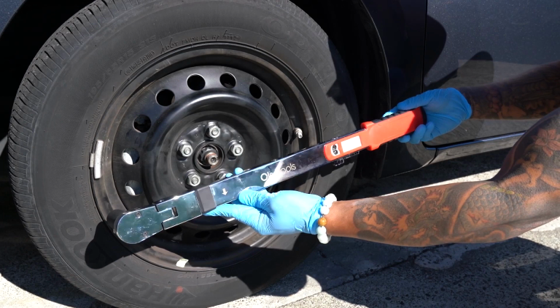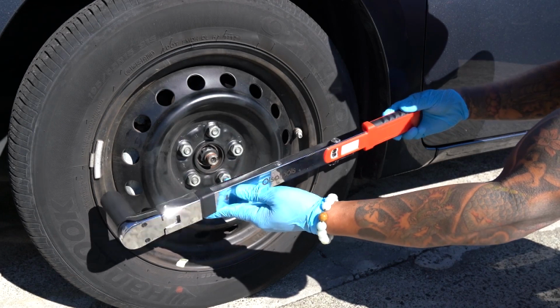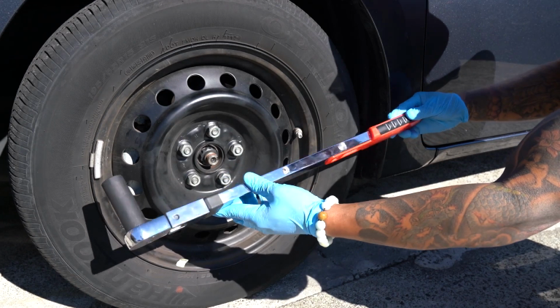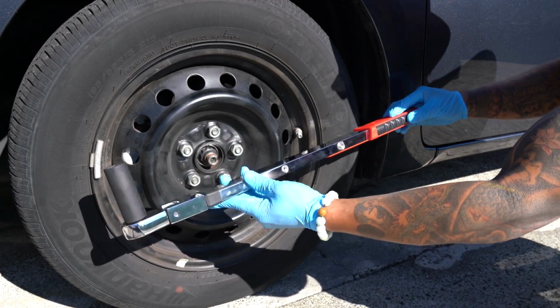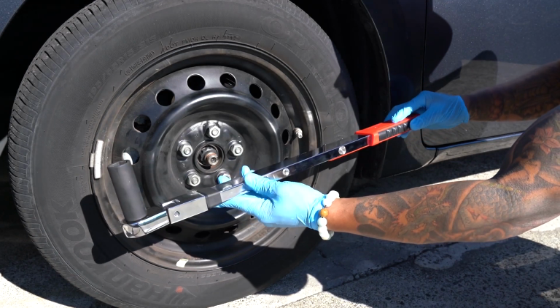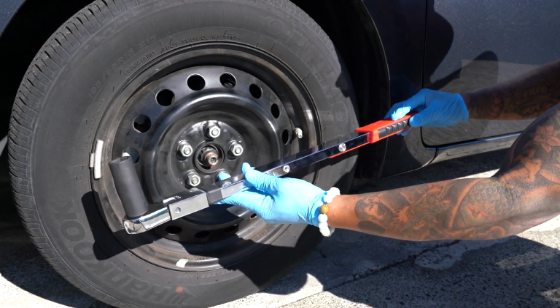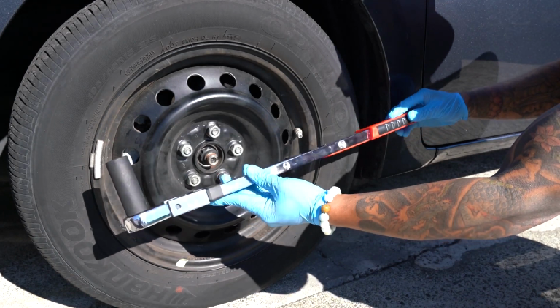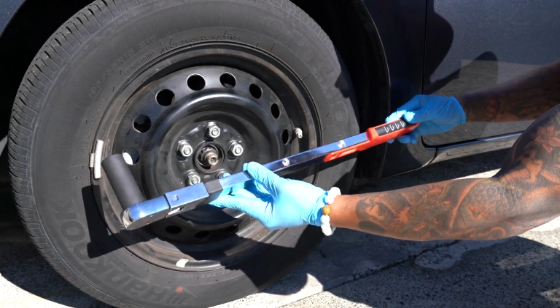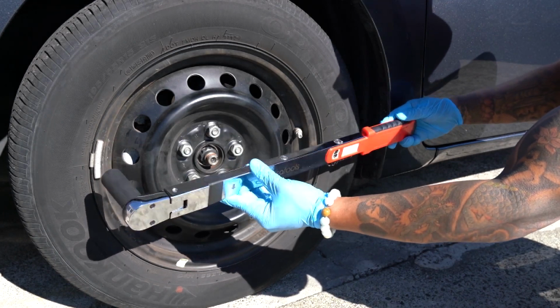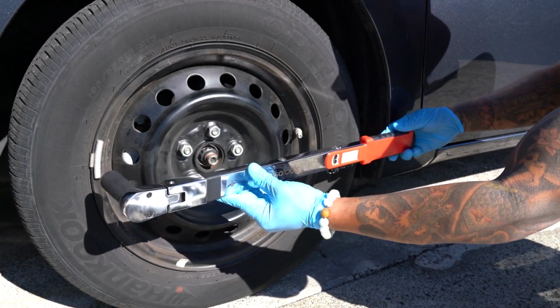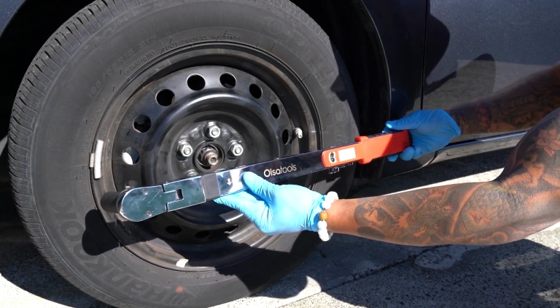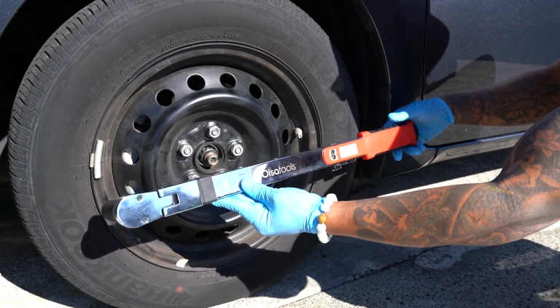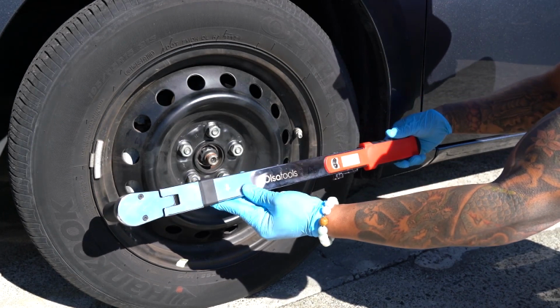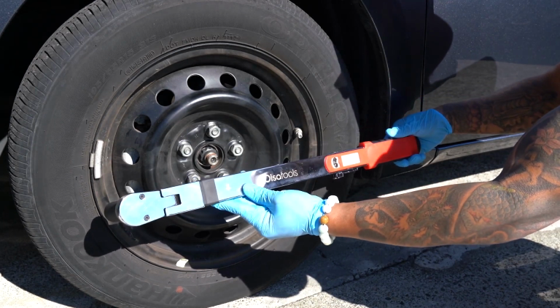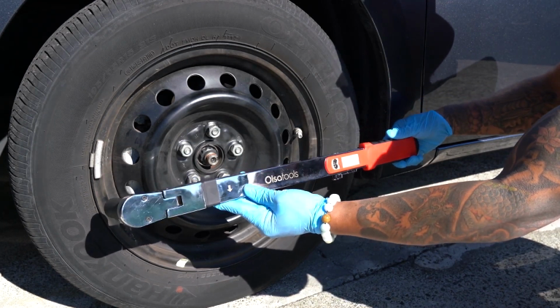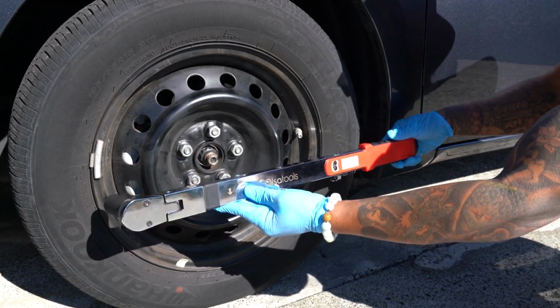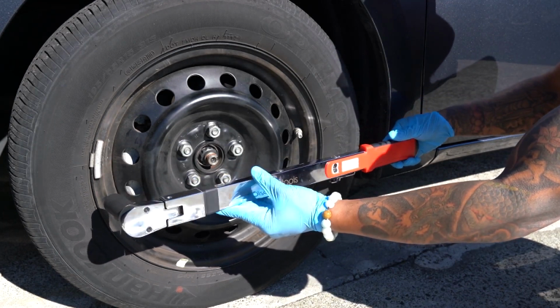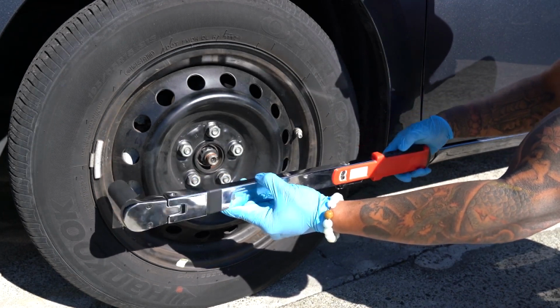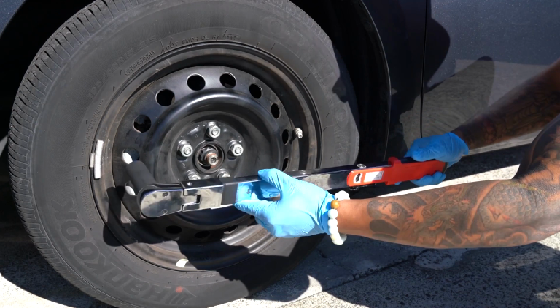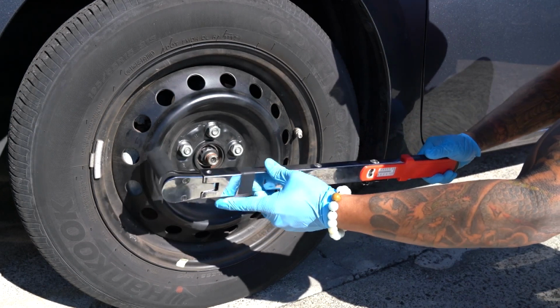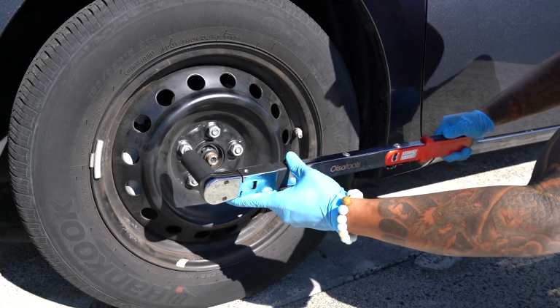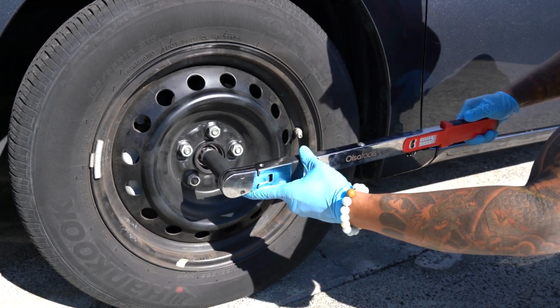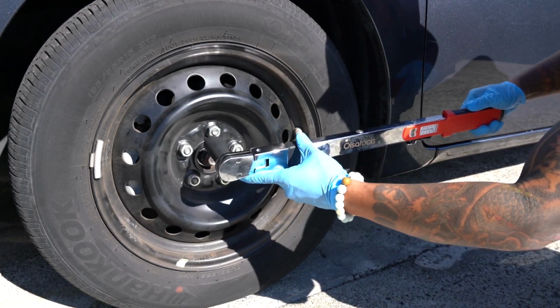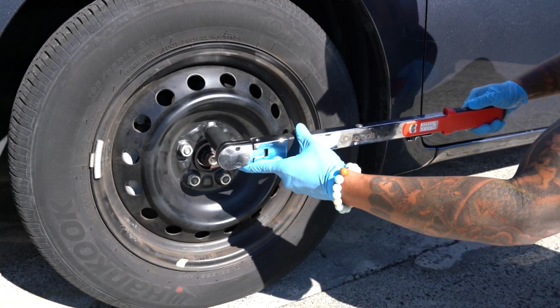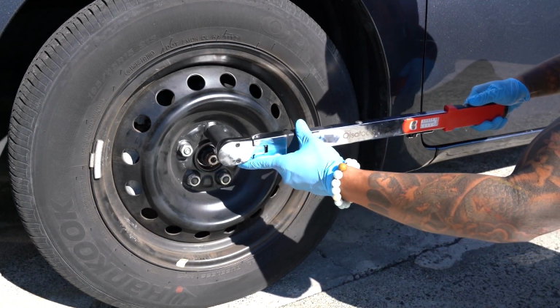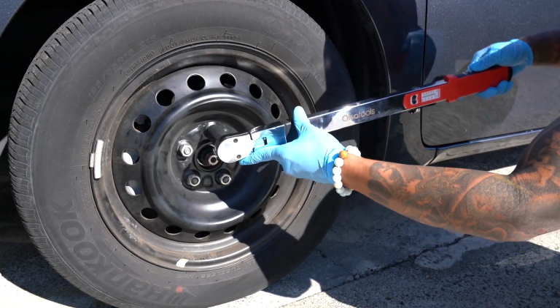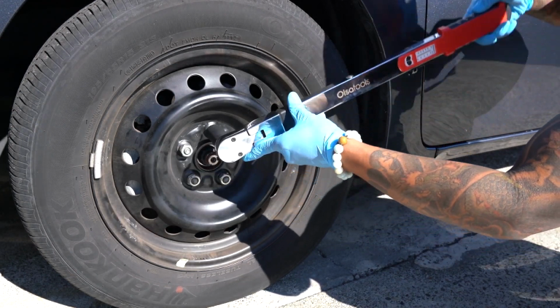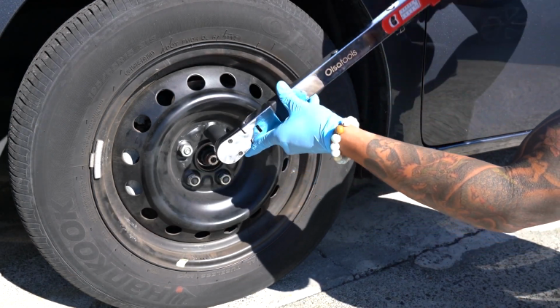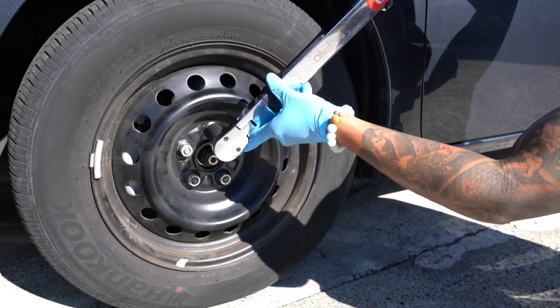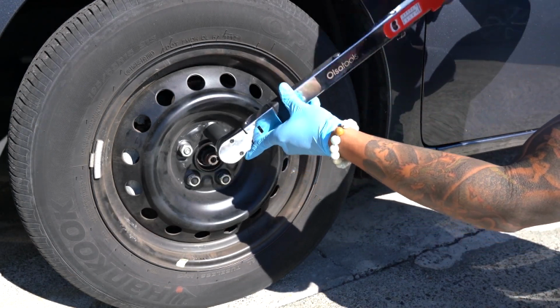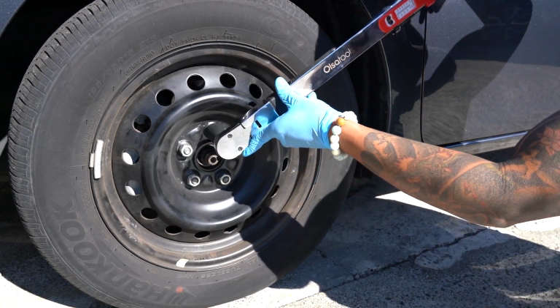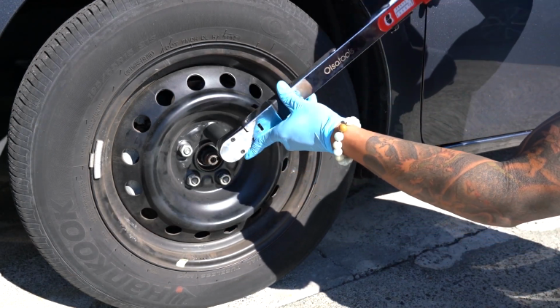Here's a look at the torque wrench in action. I've set the torque wrench to my desired torque setting, and all there is to do is tighten these lug nuts down. It will emit an audible click when the desired torque is achieved.